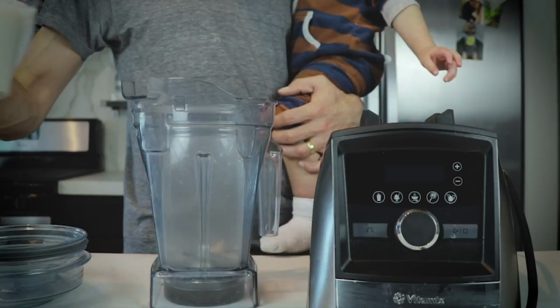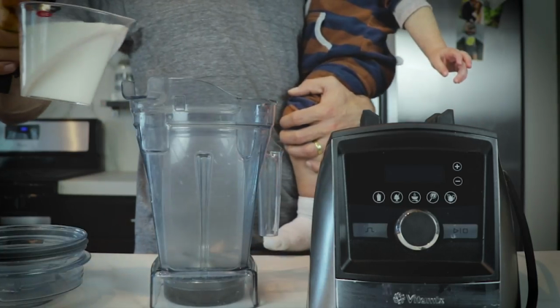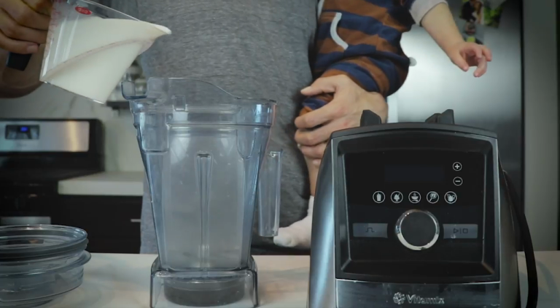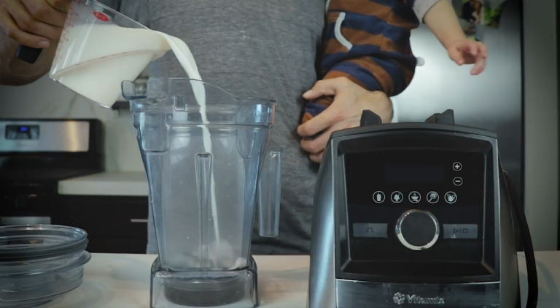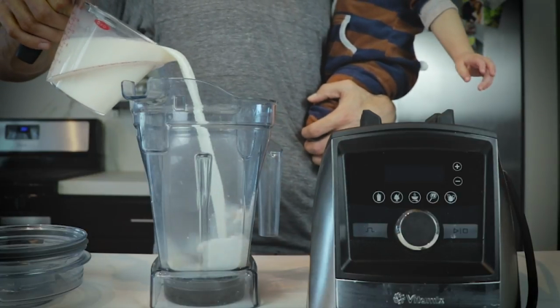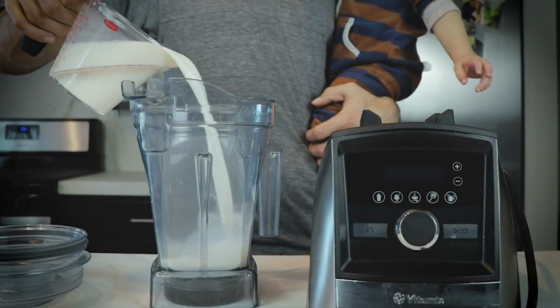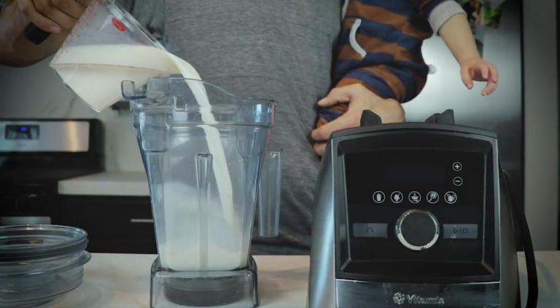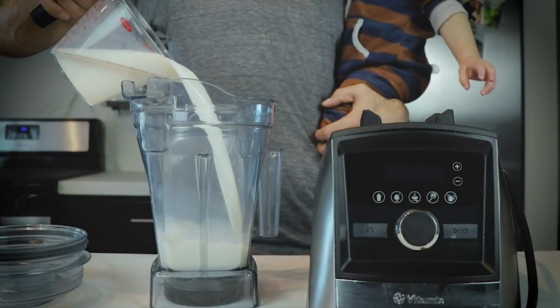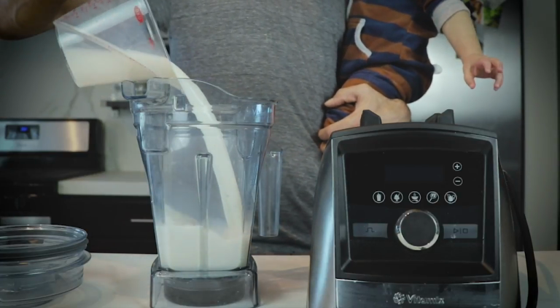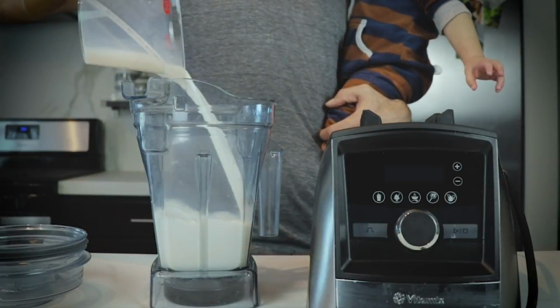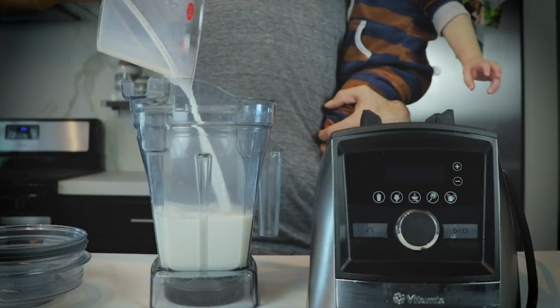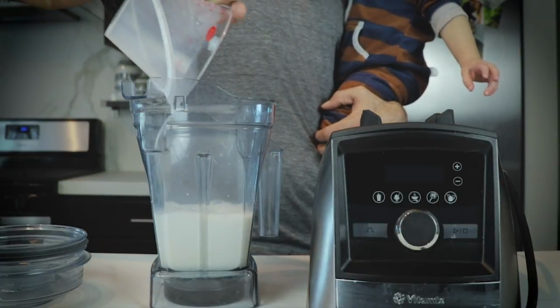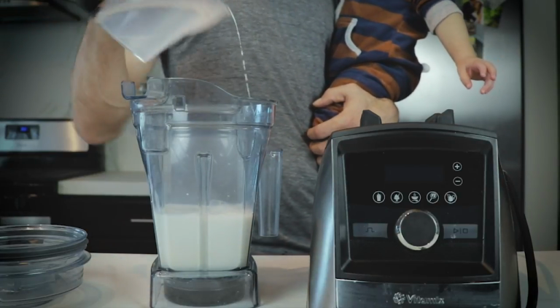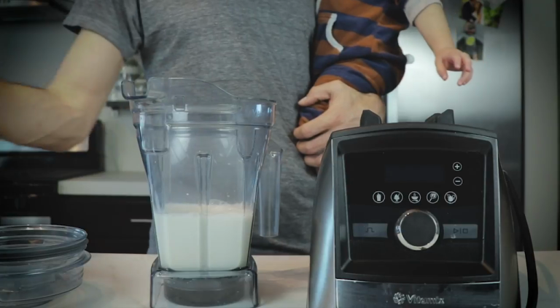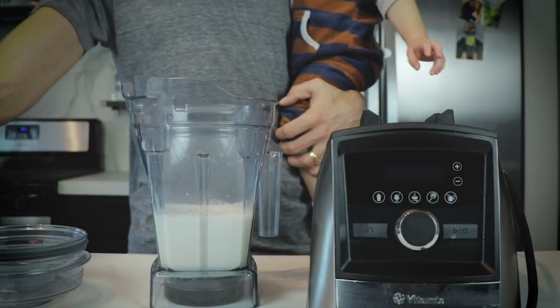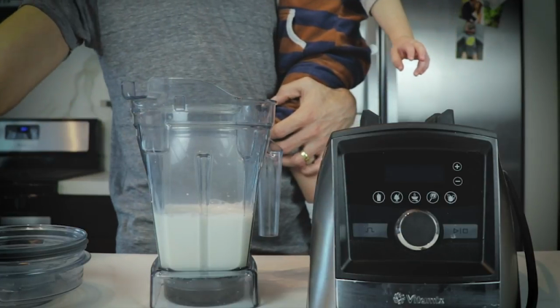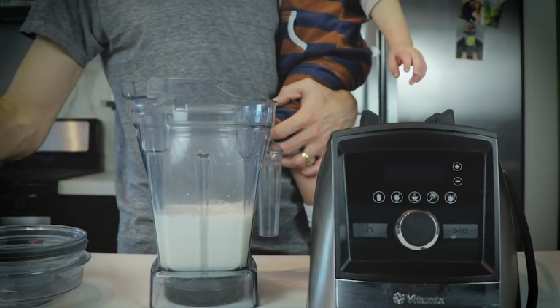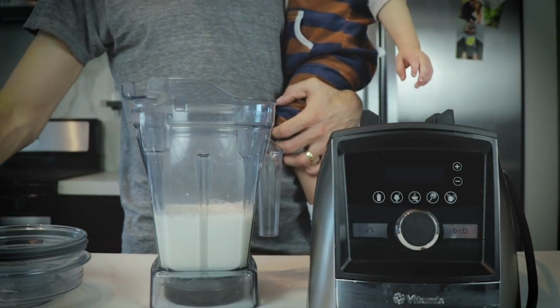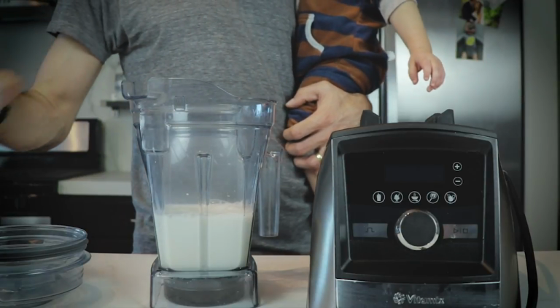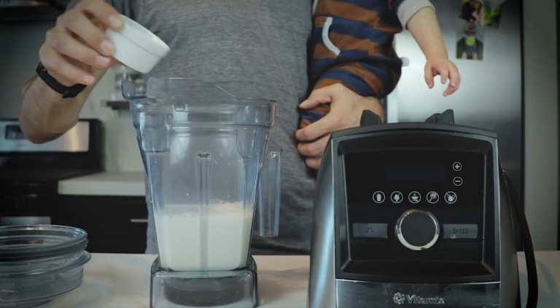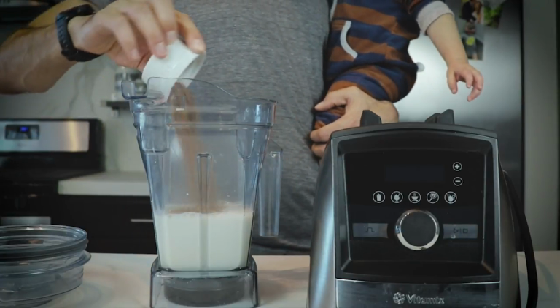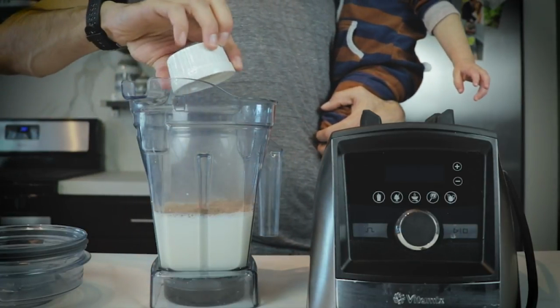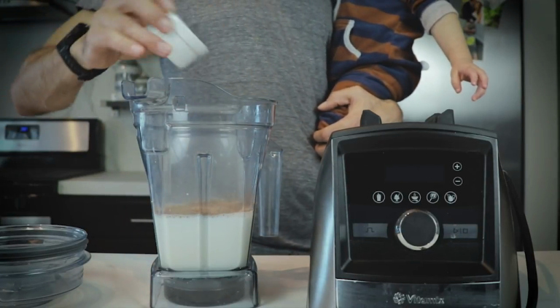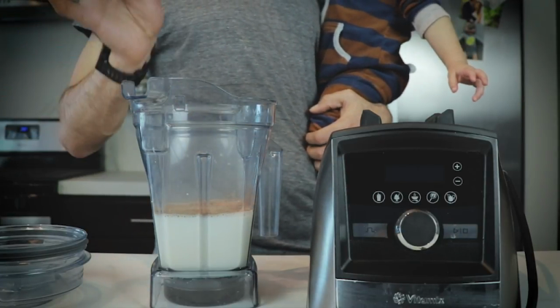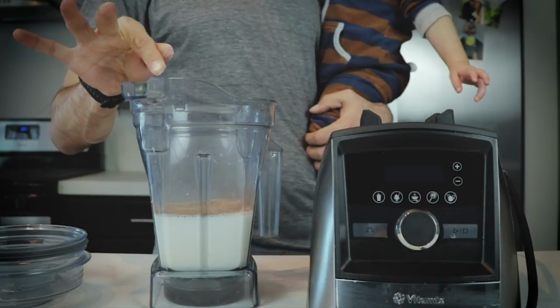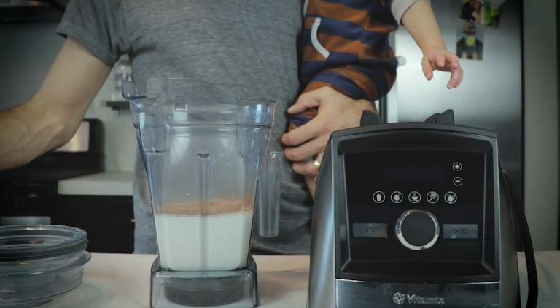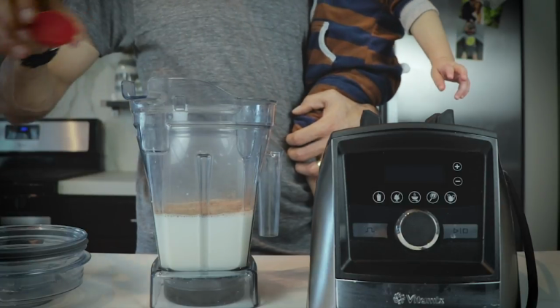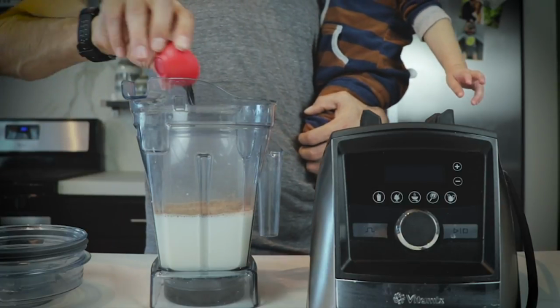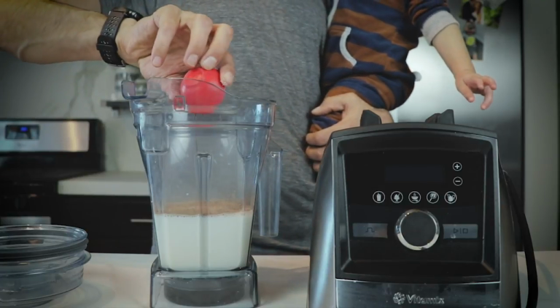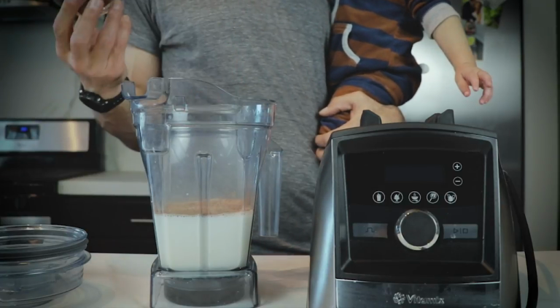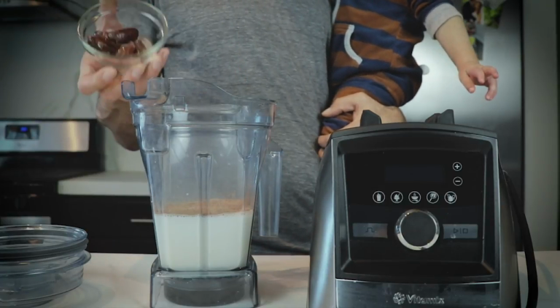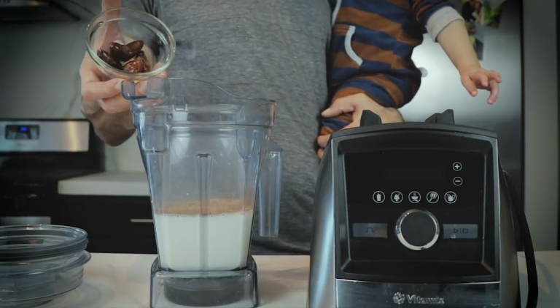And yes, it's worth the tiny bit of effort. Of course, you can make this hot chocolate without the Vitamix, but this is what we do here. So you're going to take two cups of milk — this is almond milk — one and a half tablespoons of cocoa powder, a pinch of salt, half a teaspoon of vanilla extract, and four pitted dates.